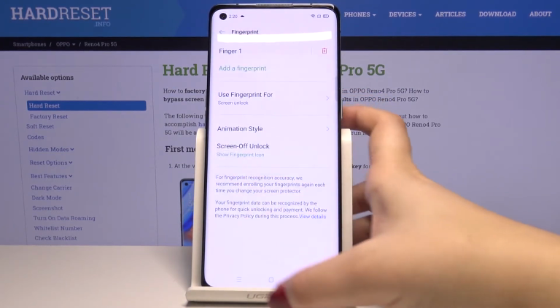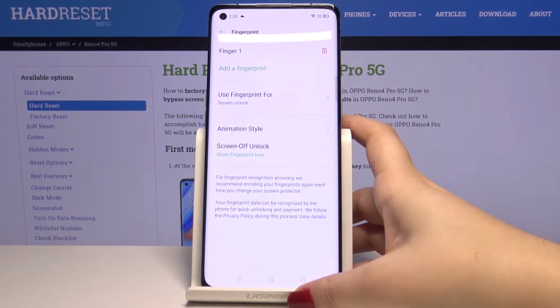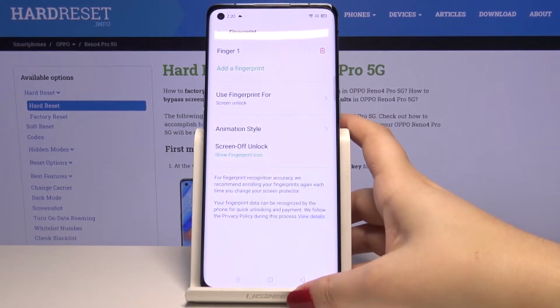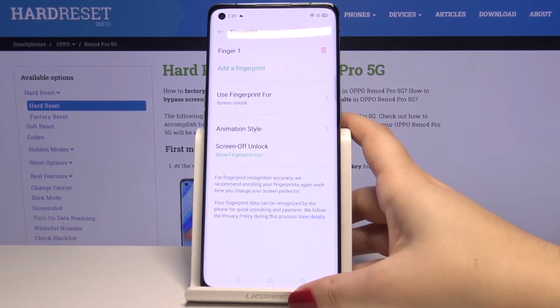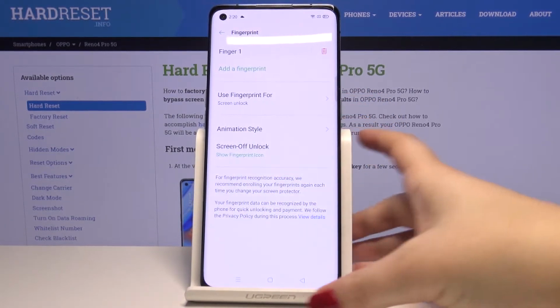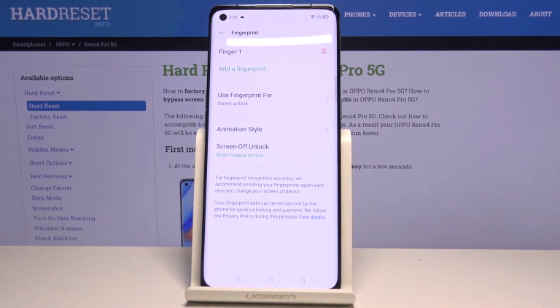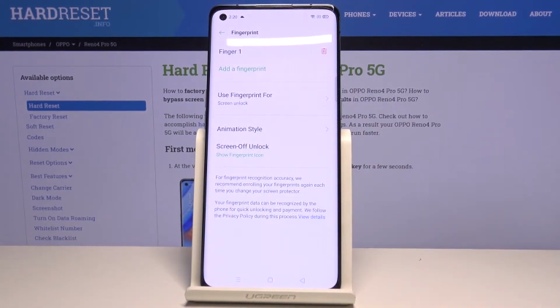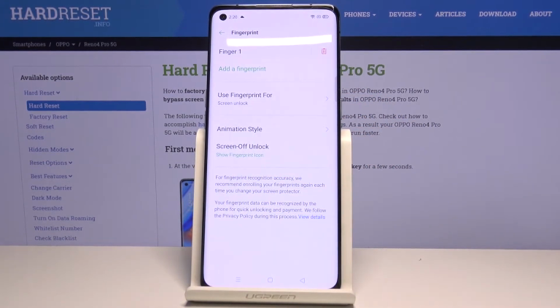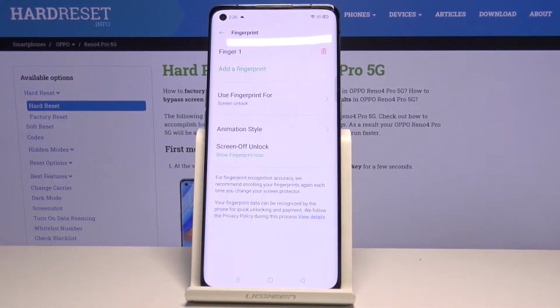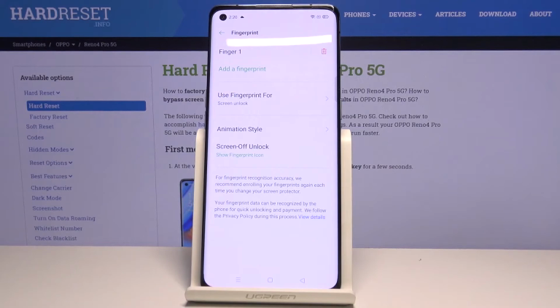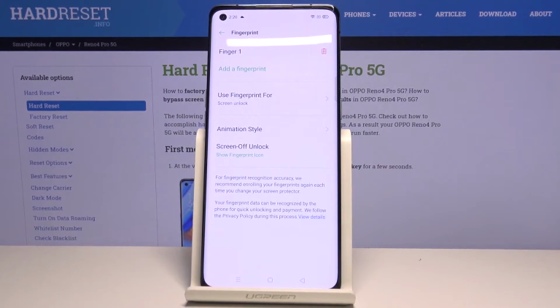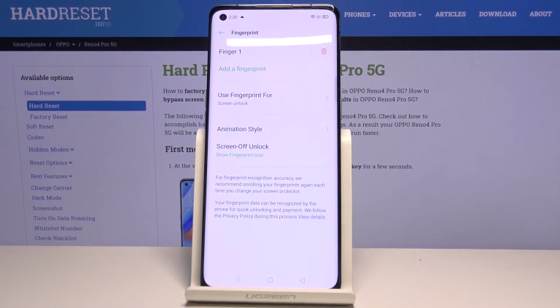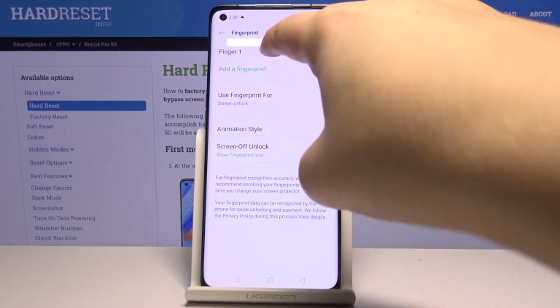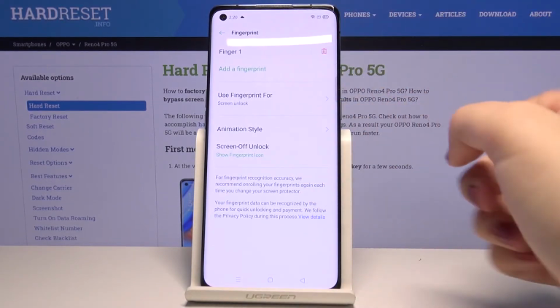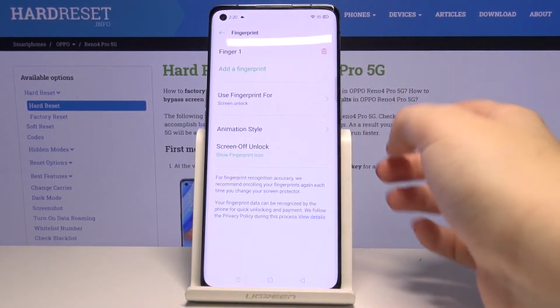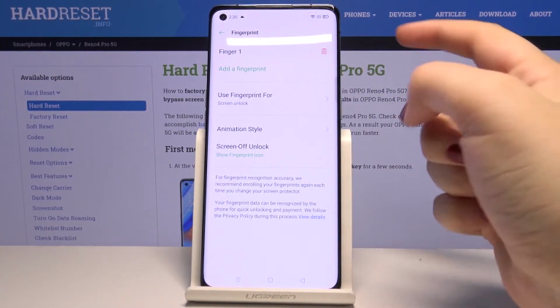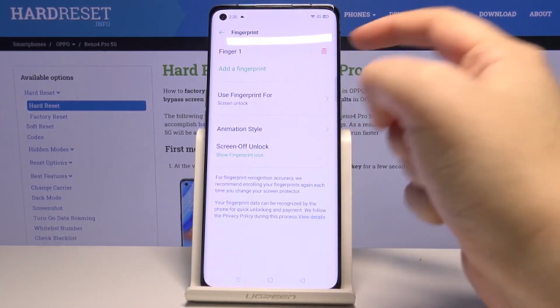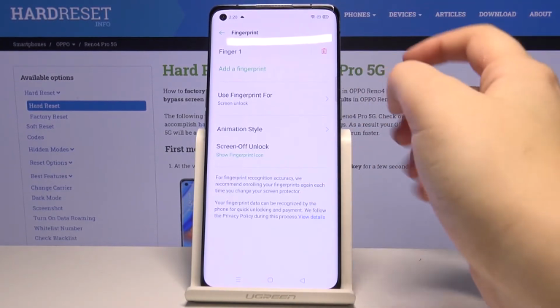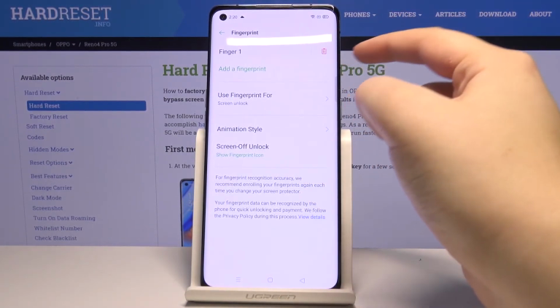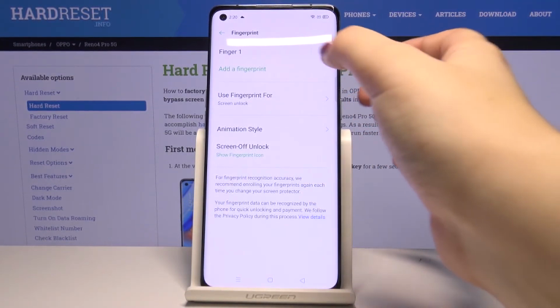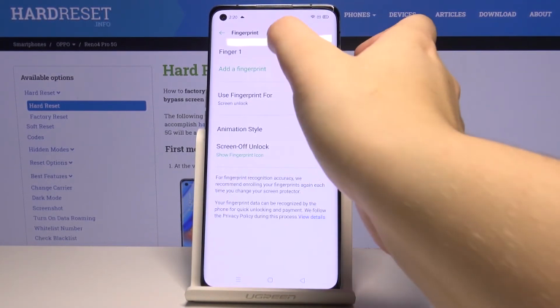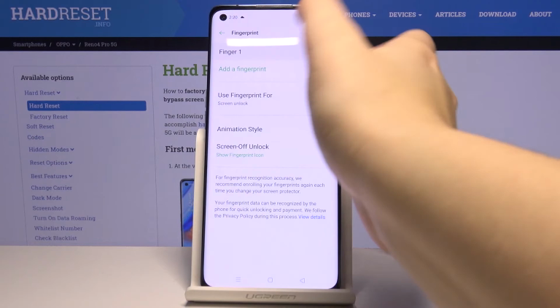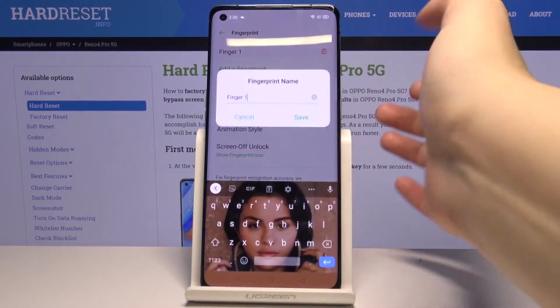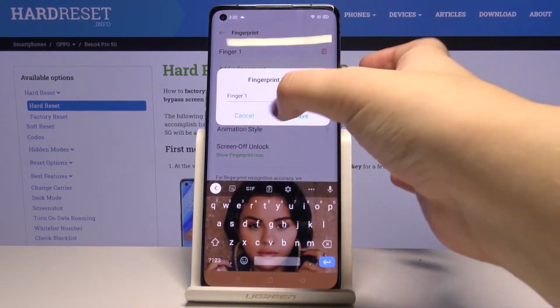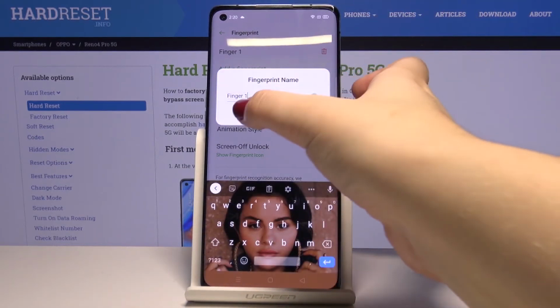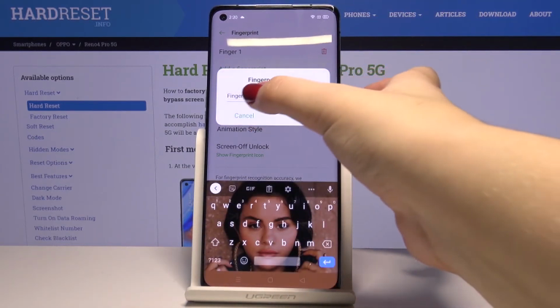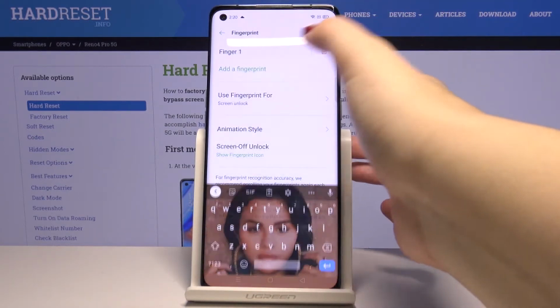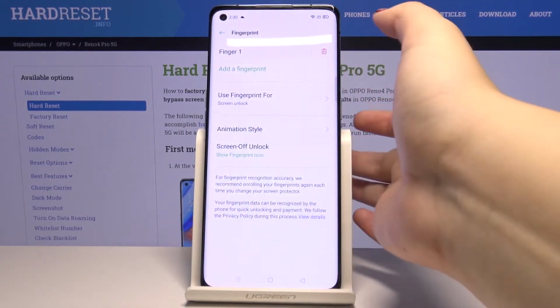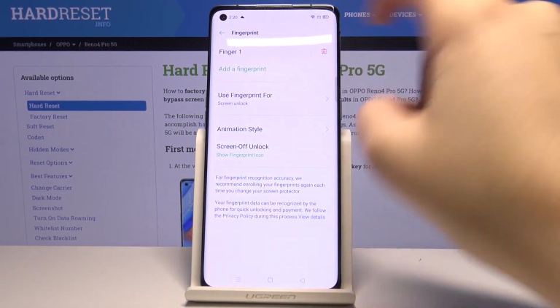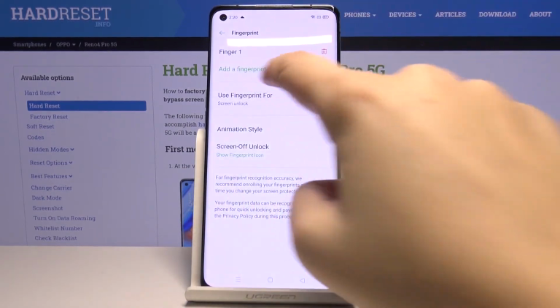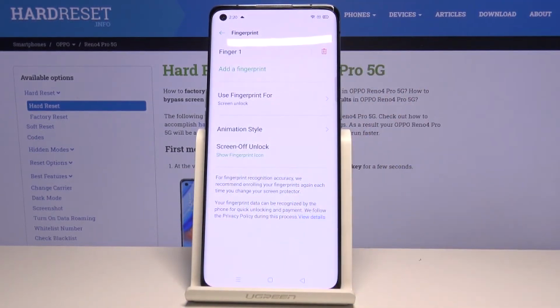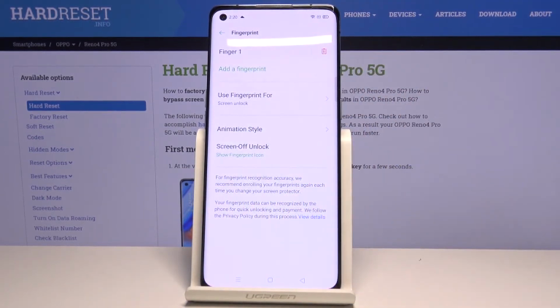Let me go back, and as you can see we are now in the fingerprint settings. This is our fingerprint we just added. We can remove it by tapping on the trash bin icon, or we can tap on it and rename it if you want. What's more, we can add a new one.